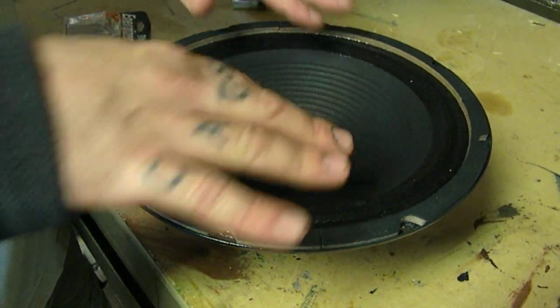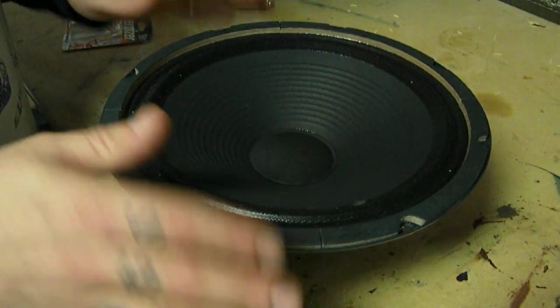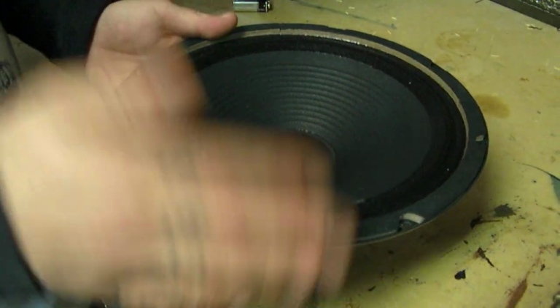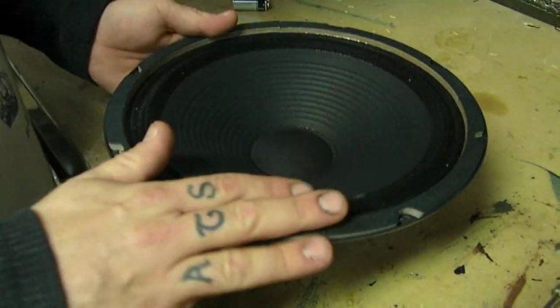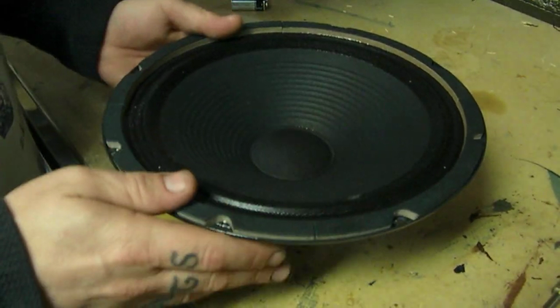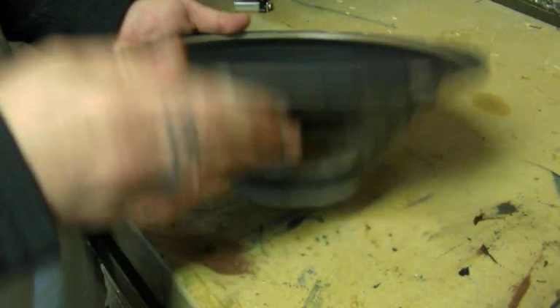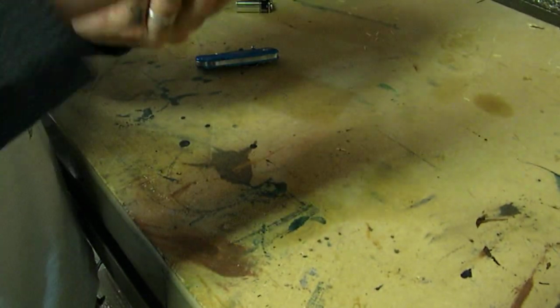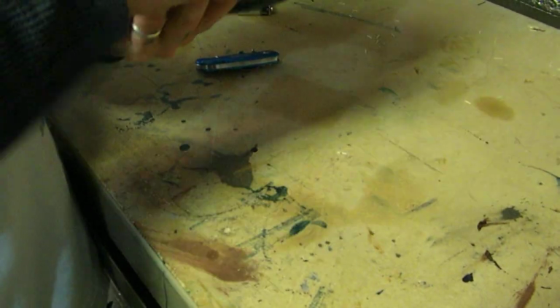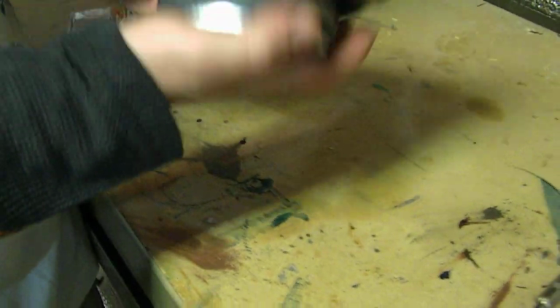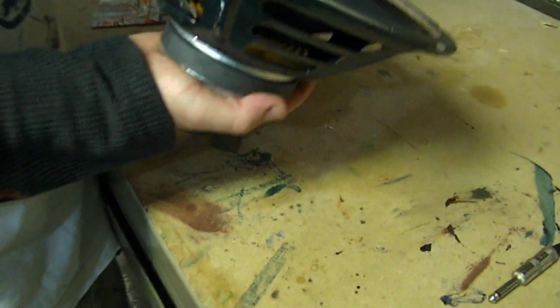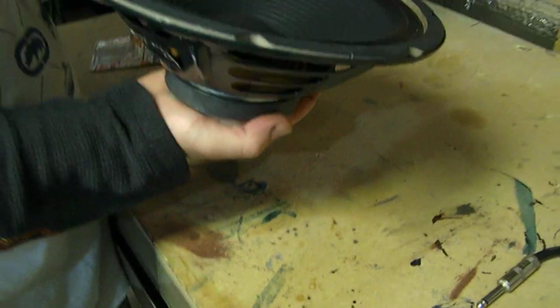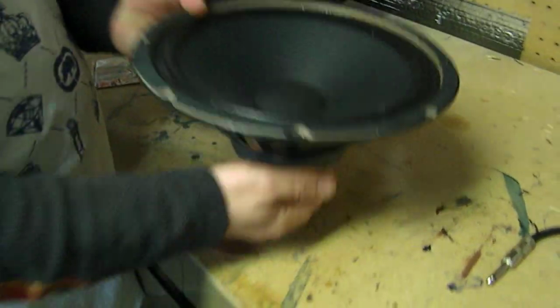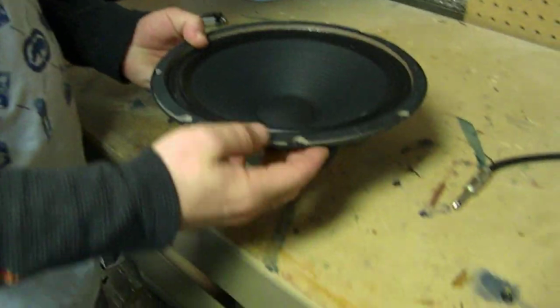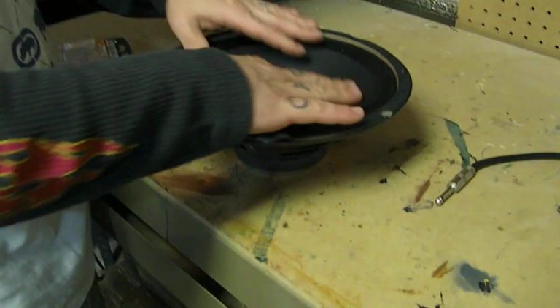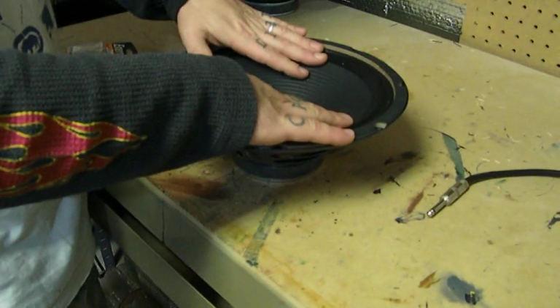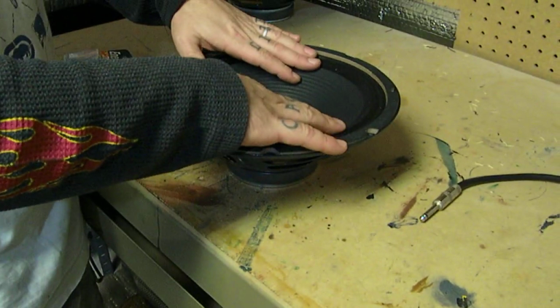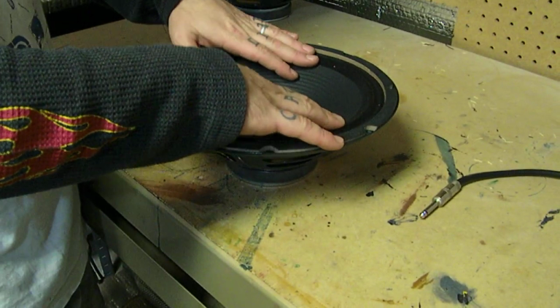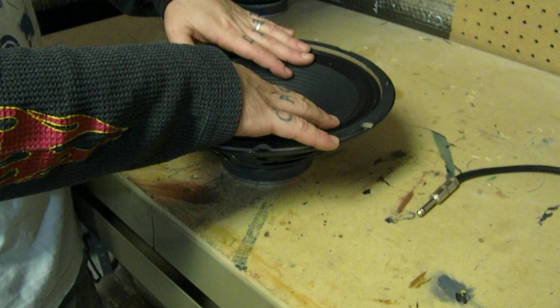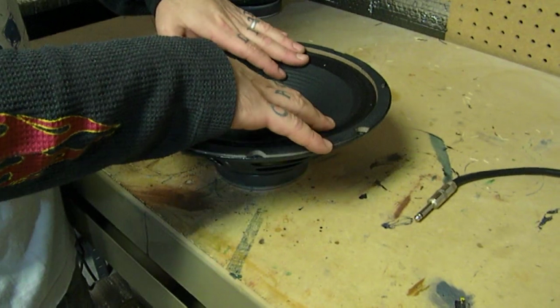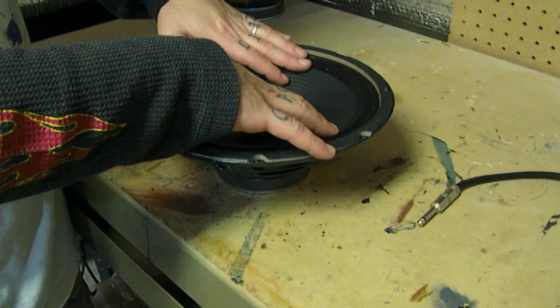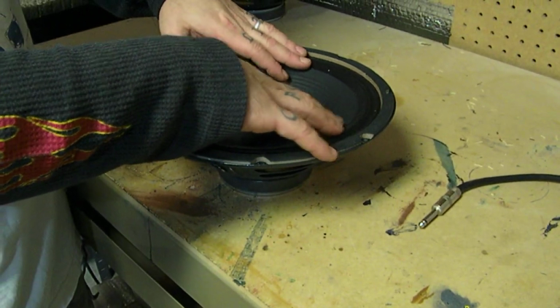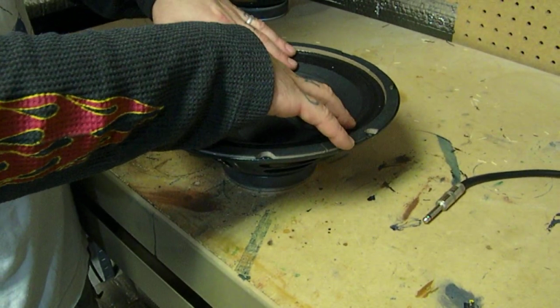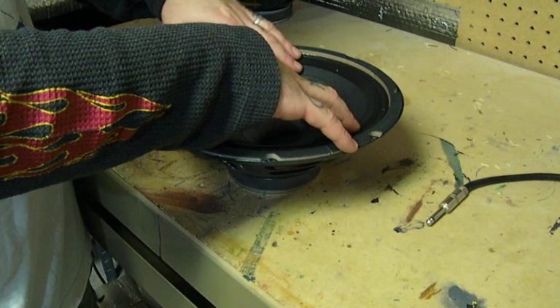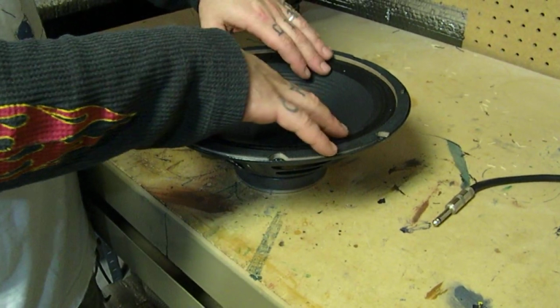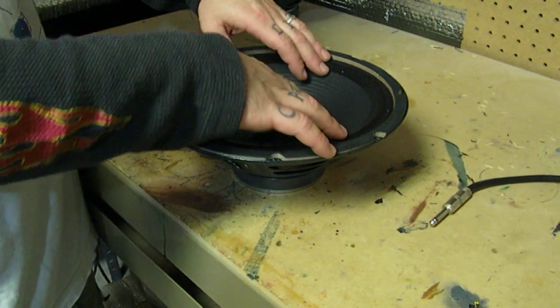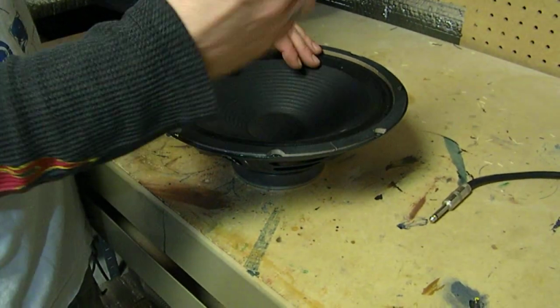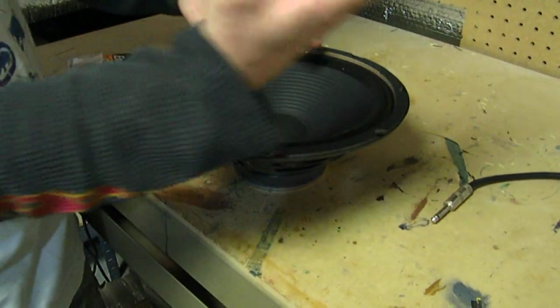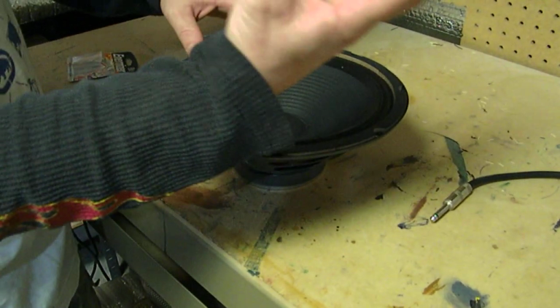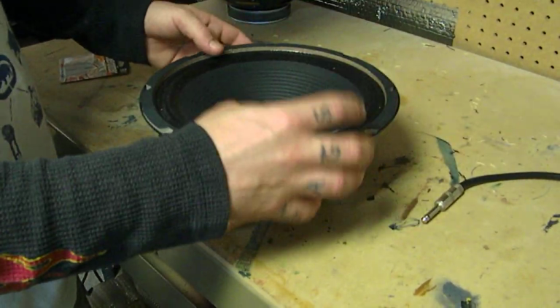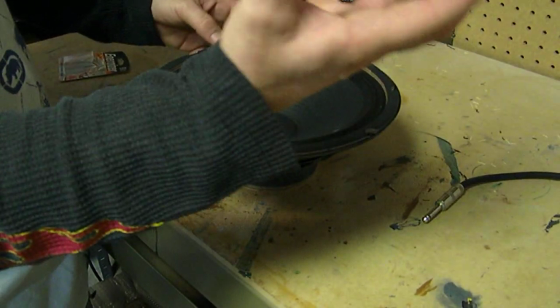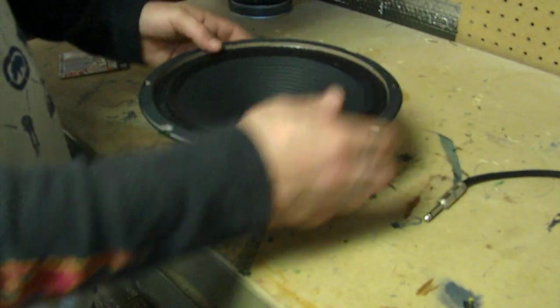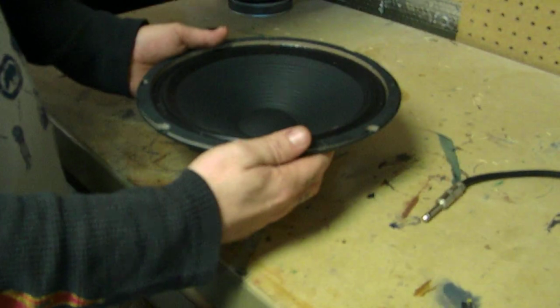So you've got no ohm load, it doesn't react to the battery test, and there's obviously some material in there that has expanded and is now rubbing on the outside edge and inside edge of the voice coil.